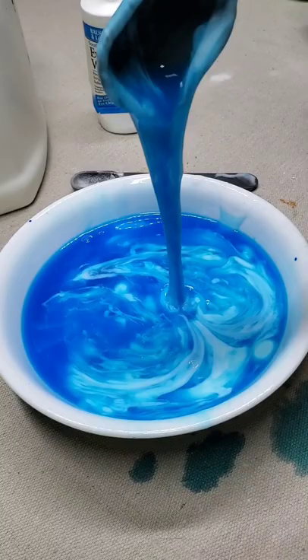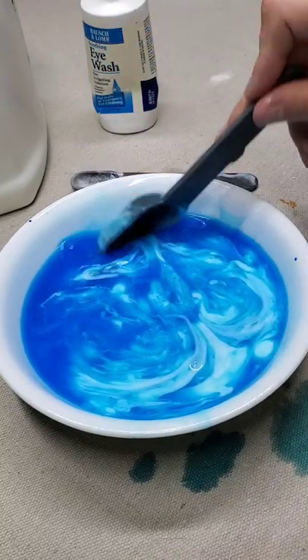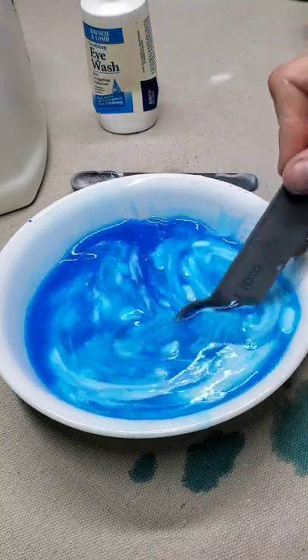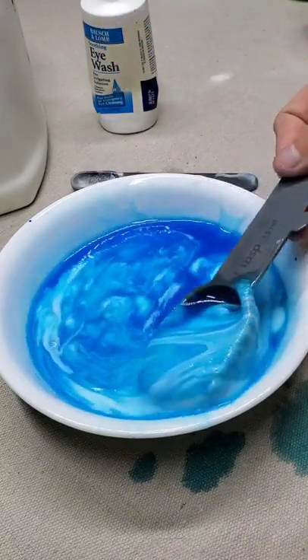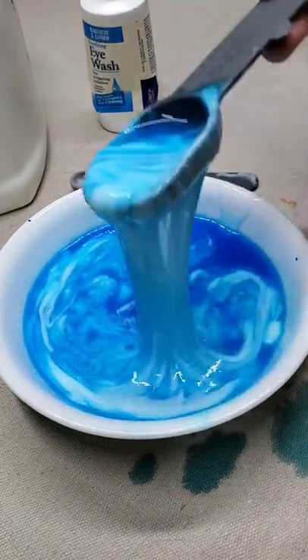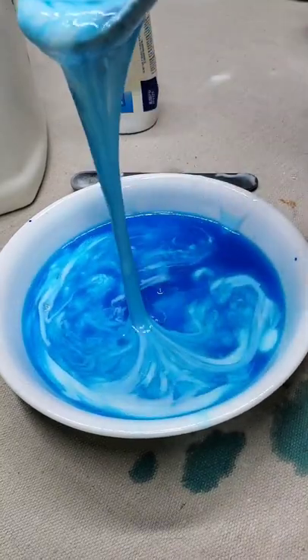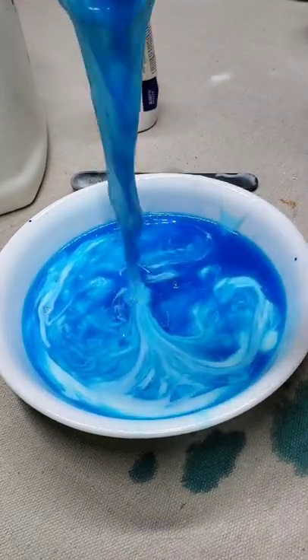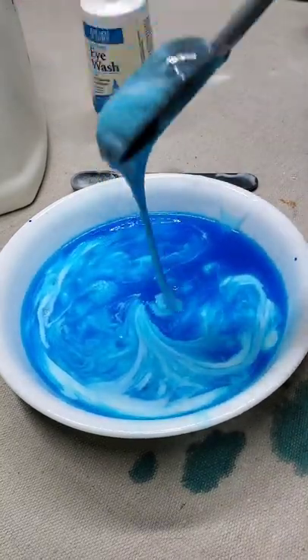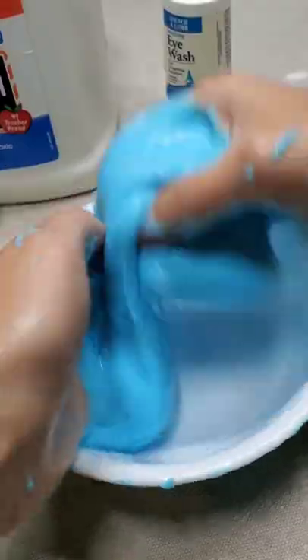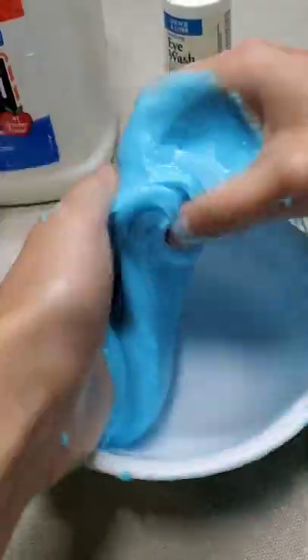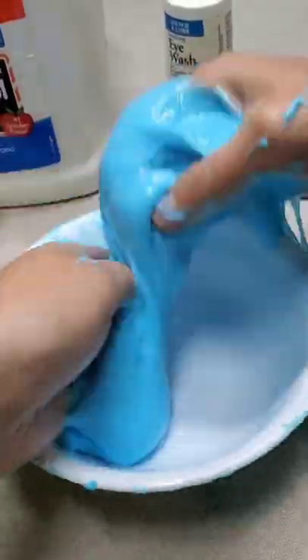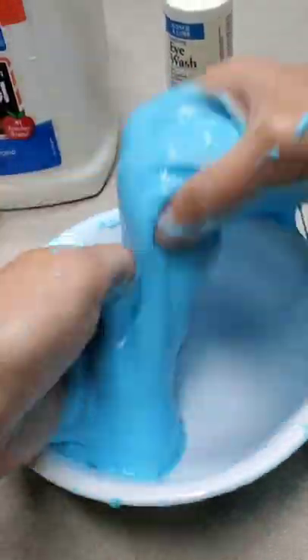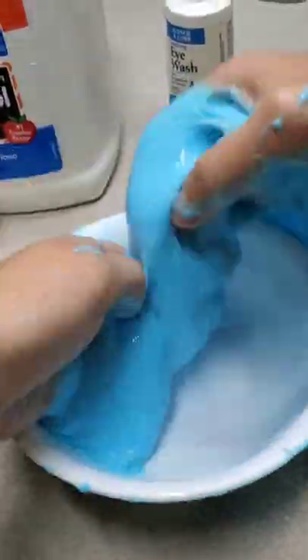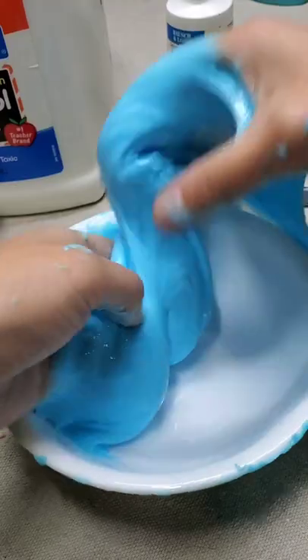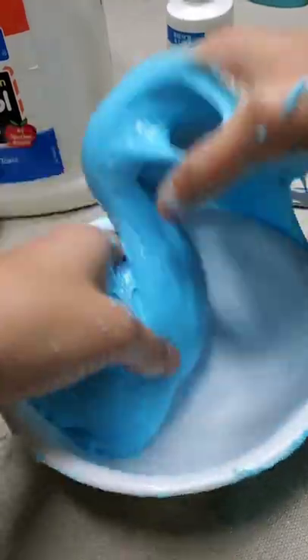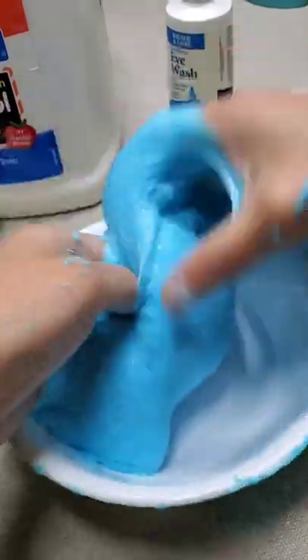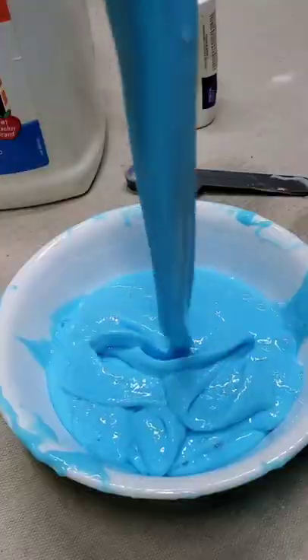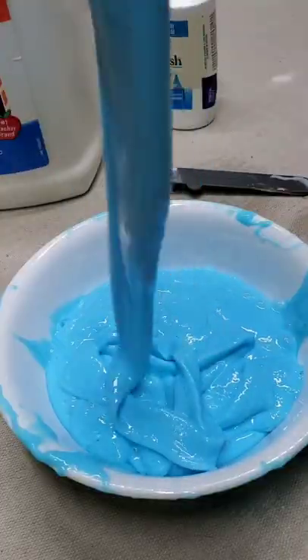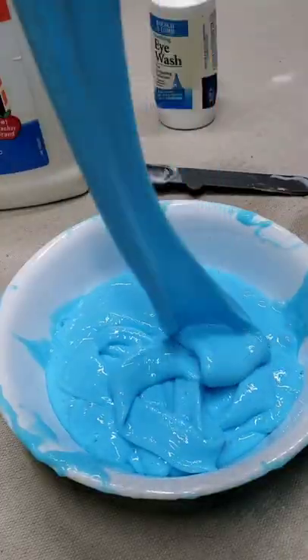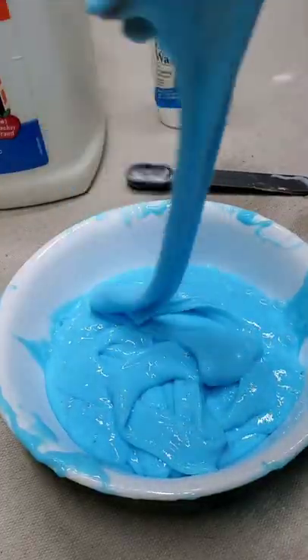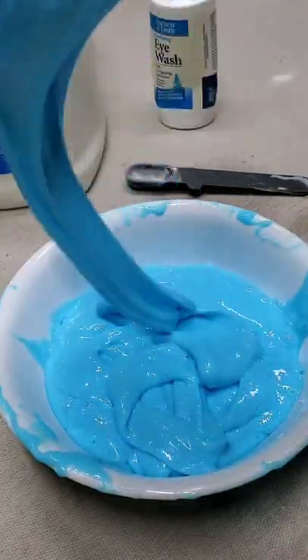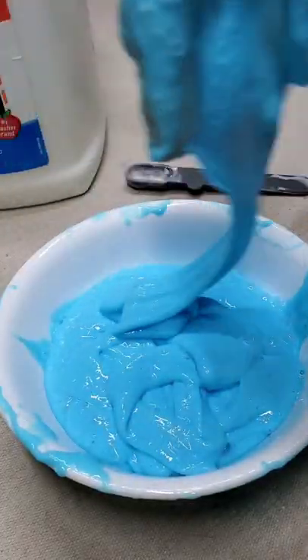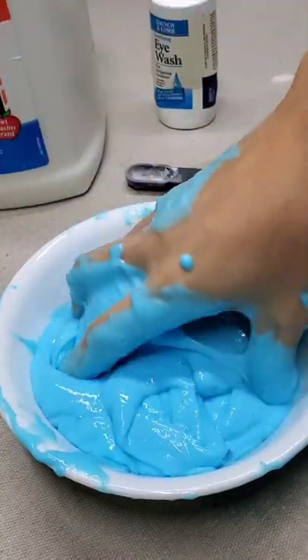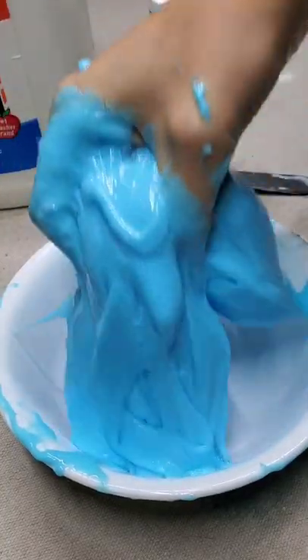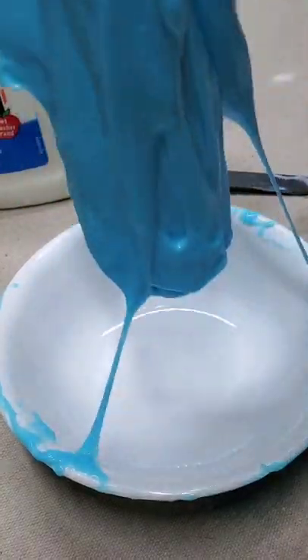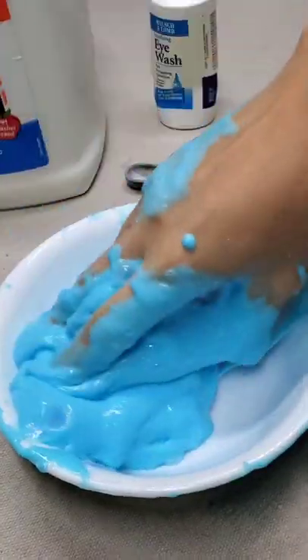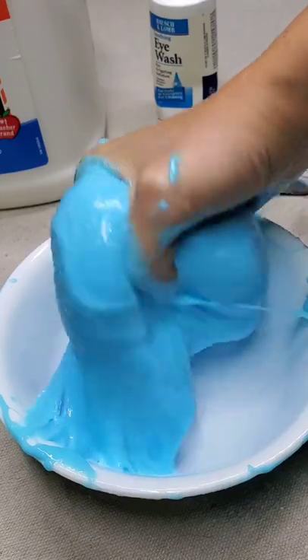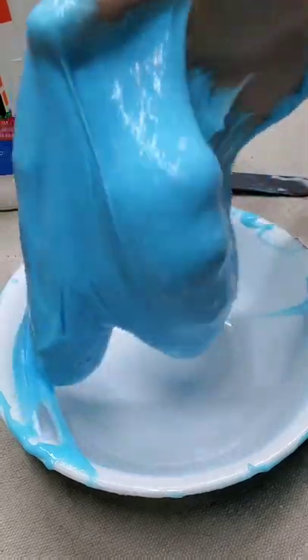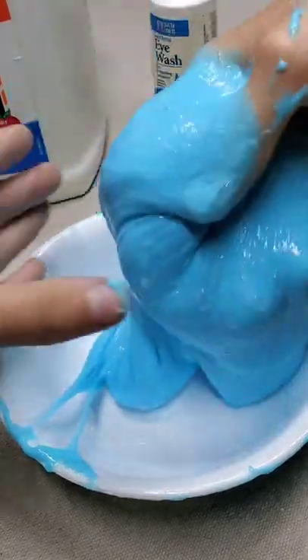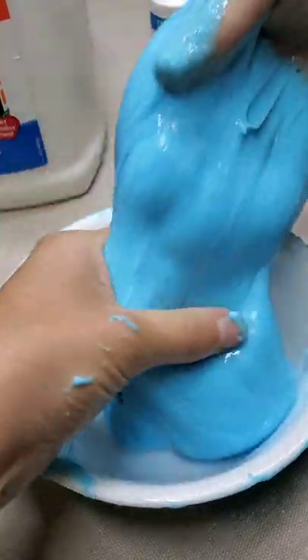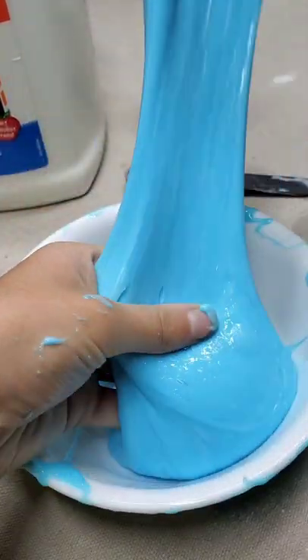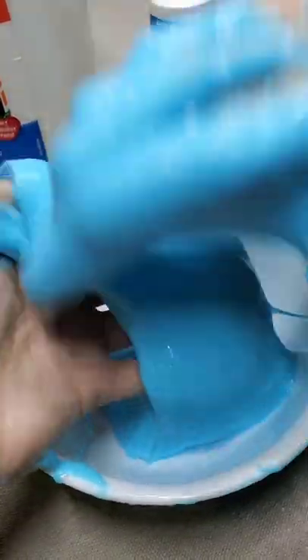Go and mix it up and it's going to look a little something like this as you mix it, kind of like egg drop soup. As you continue to mix it, it's going to start to meld together and look a little something like this. Continue to mix it until you can pull it easily out of the bowl.